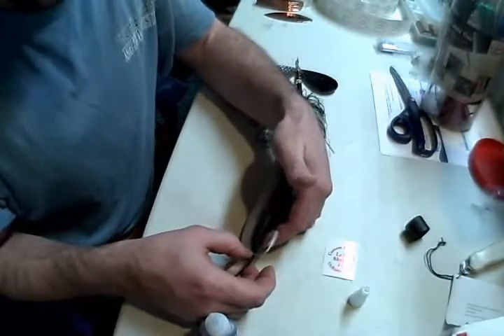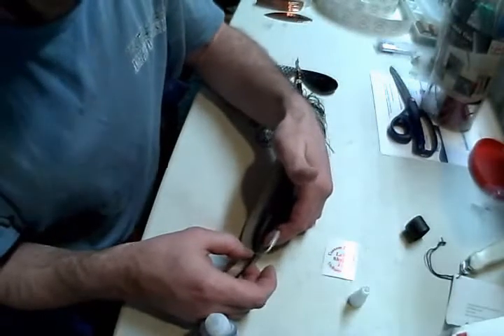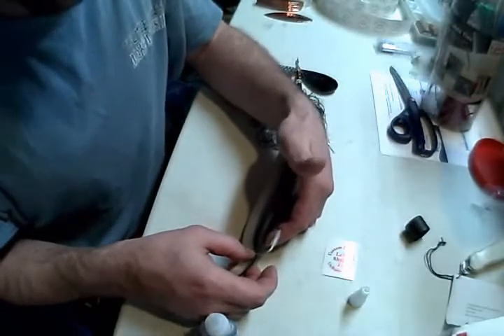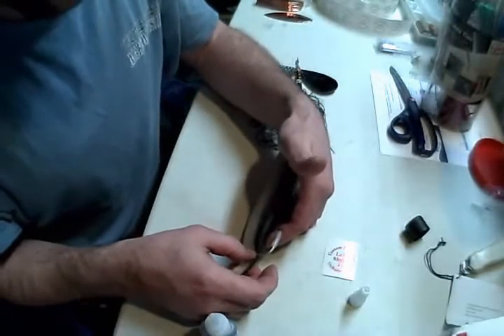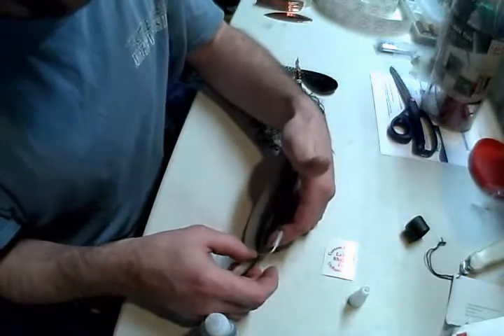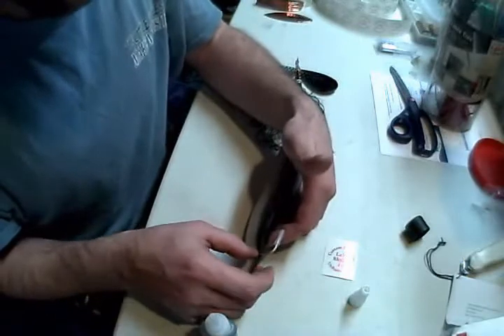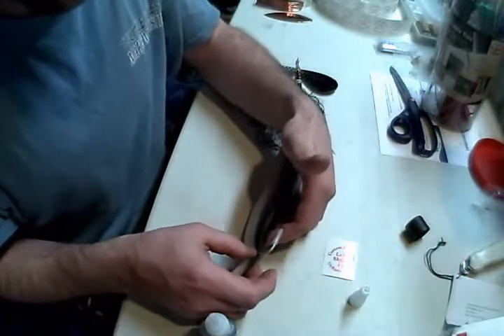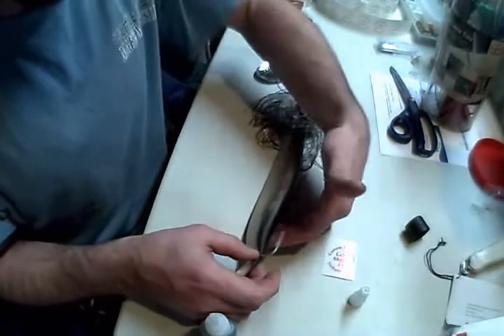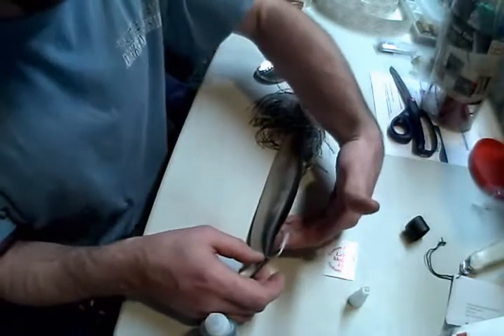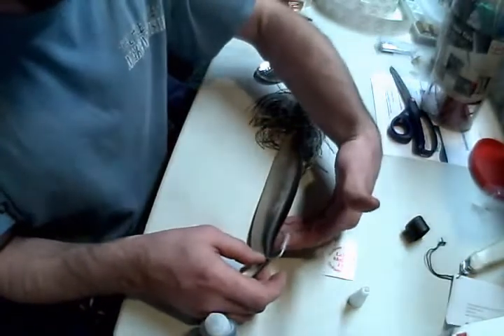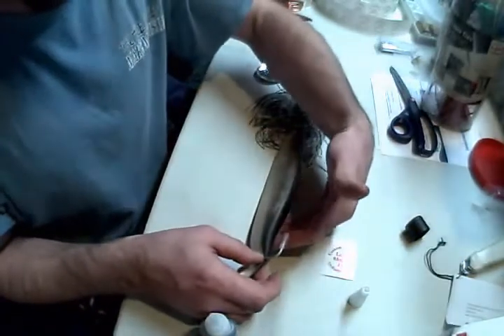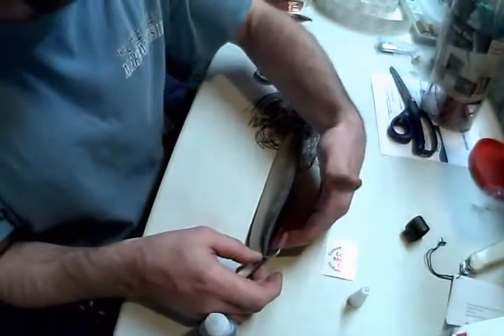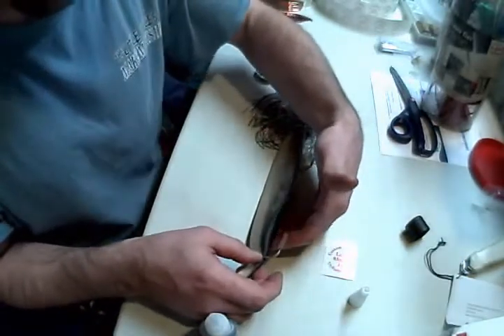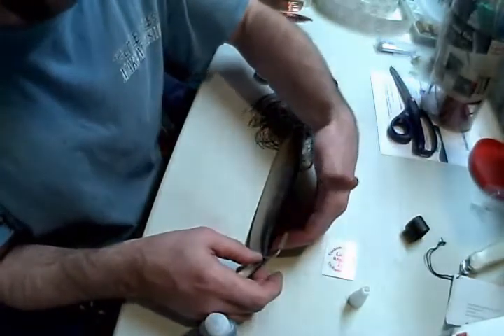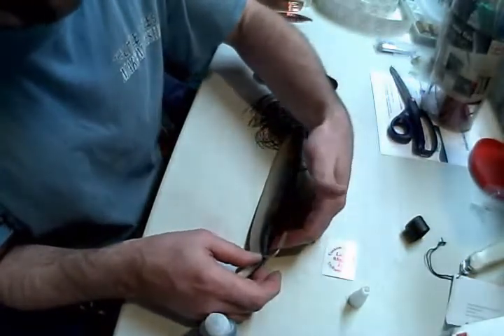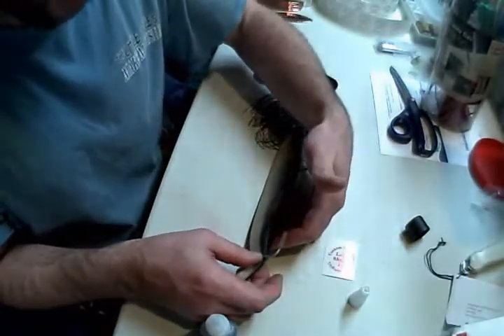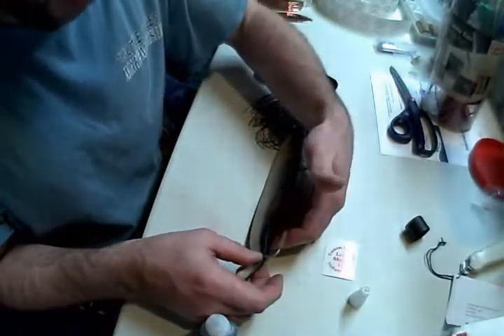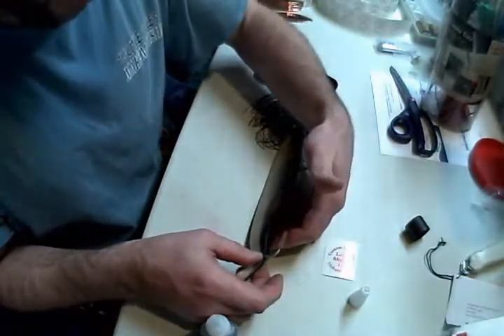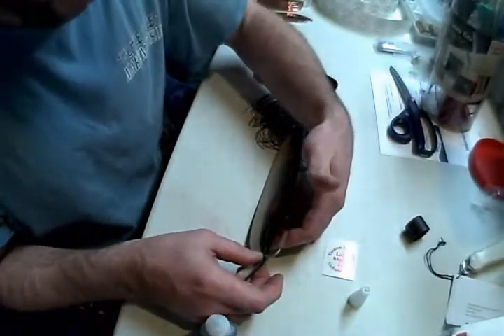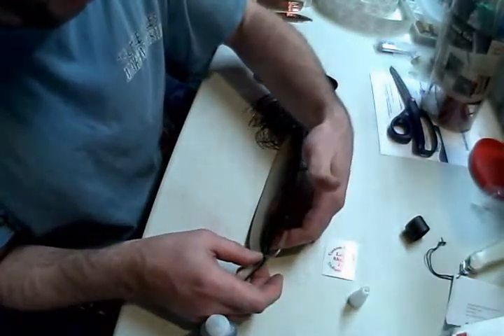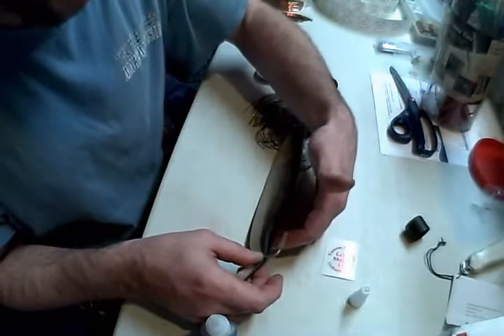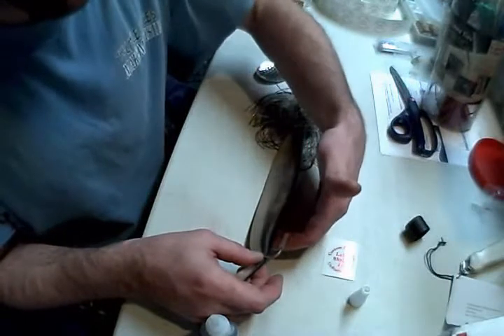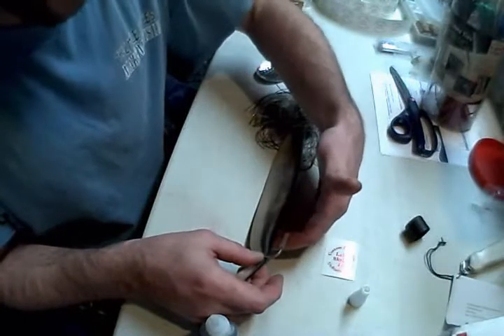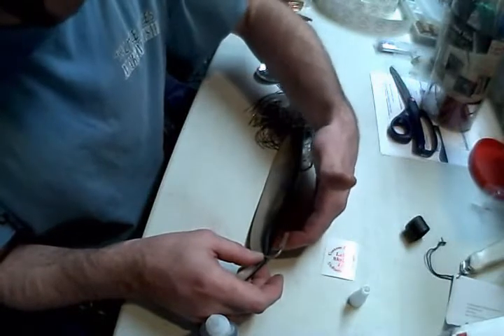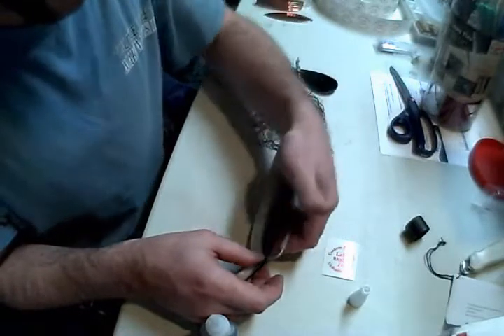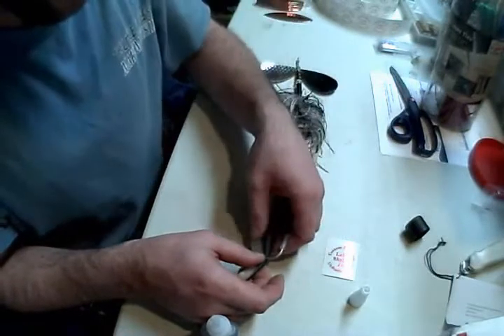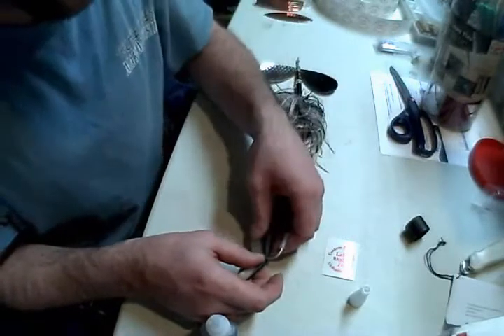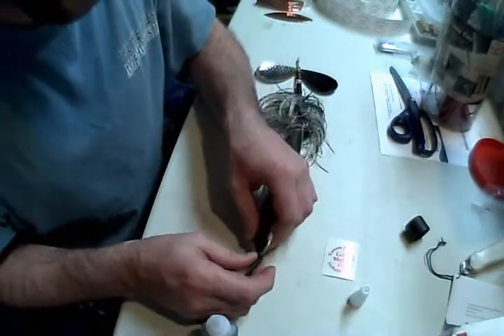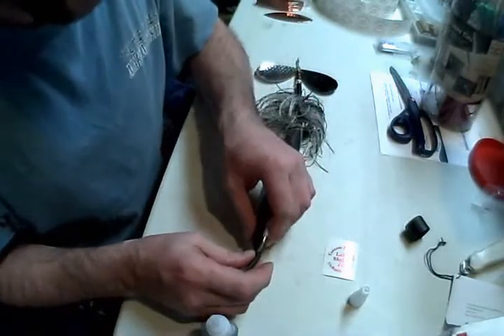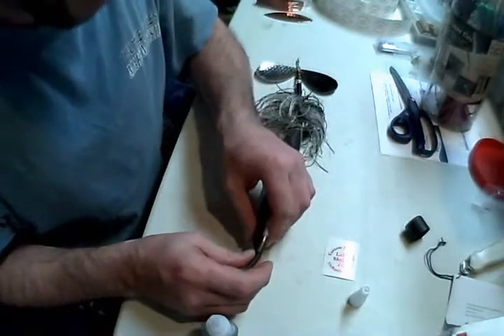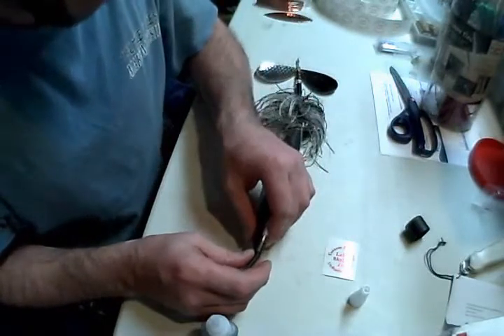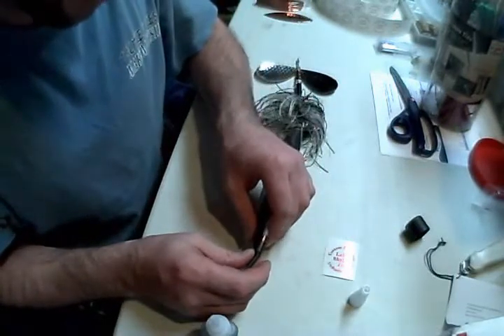This is a large, expensive soft plastic. It takes a long time to rig it internally like that, so if this works, it saves me about a half an hour and a few dollars on the plastic.